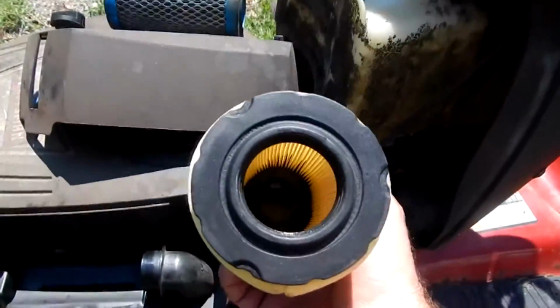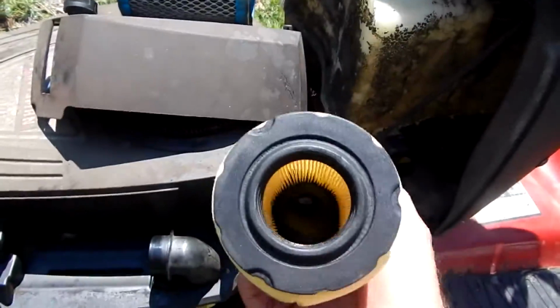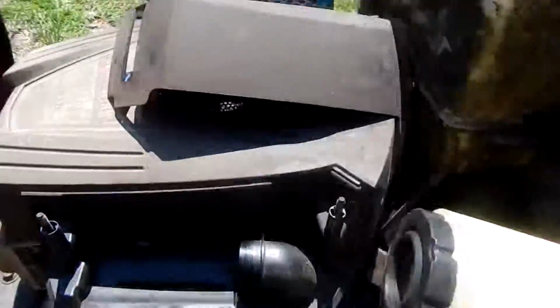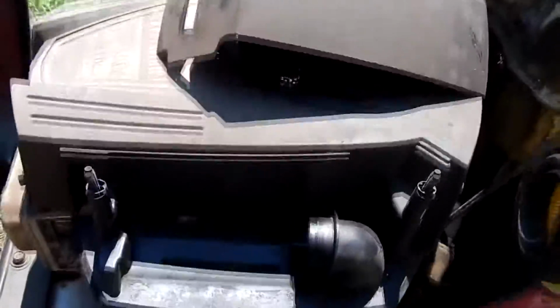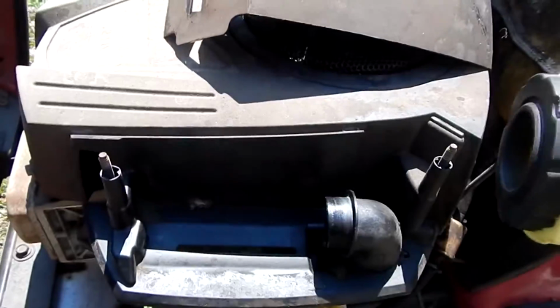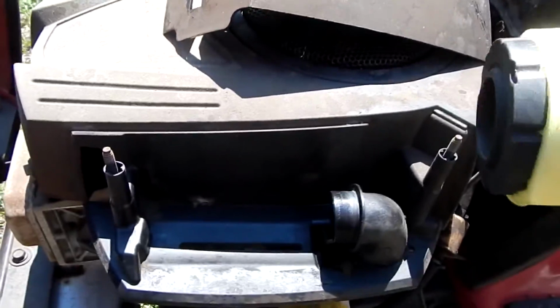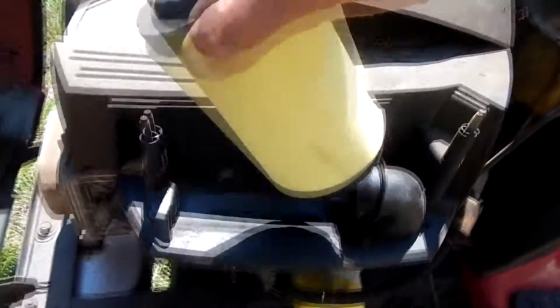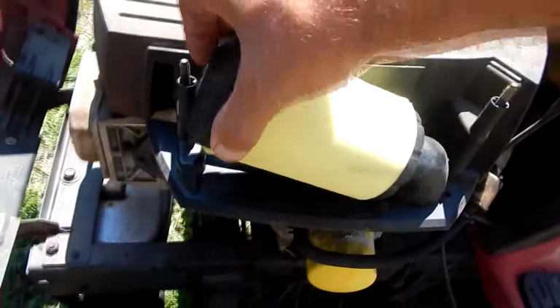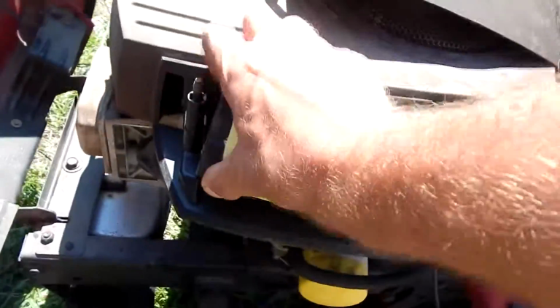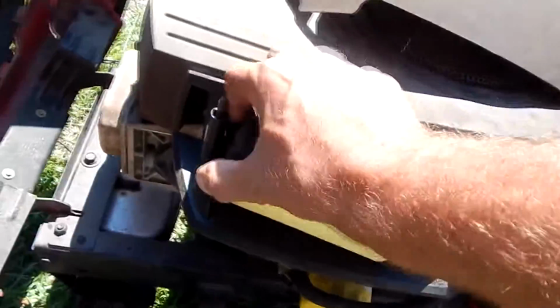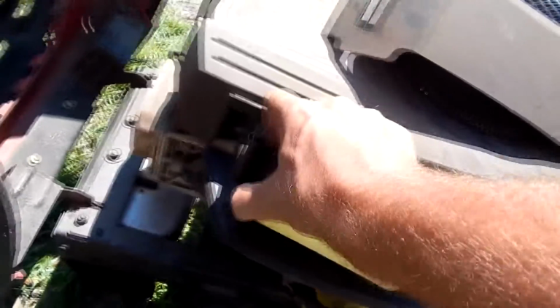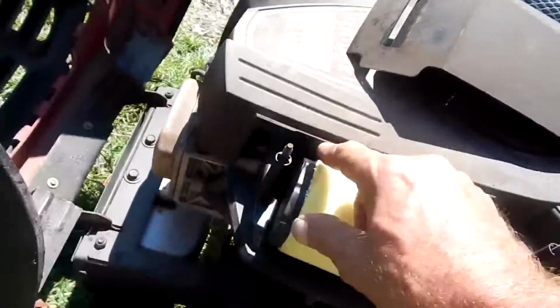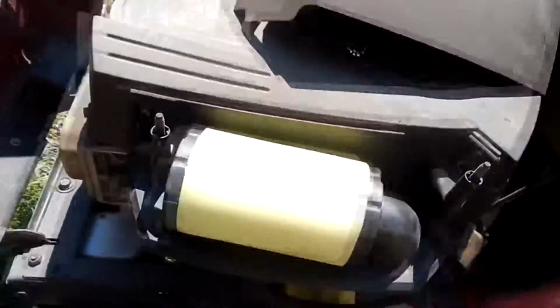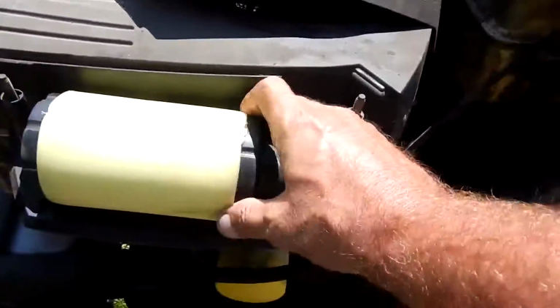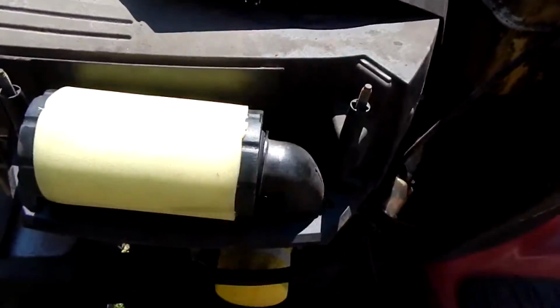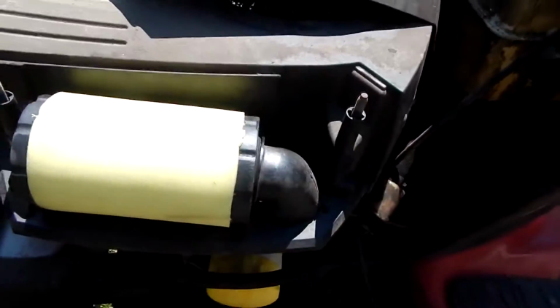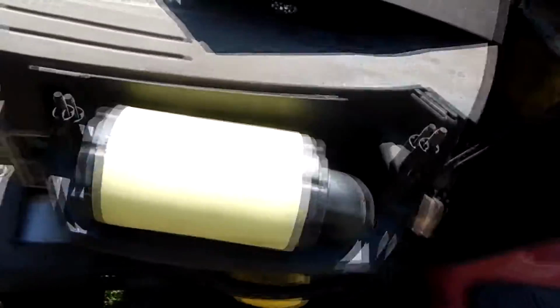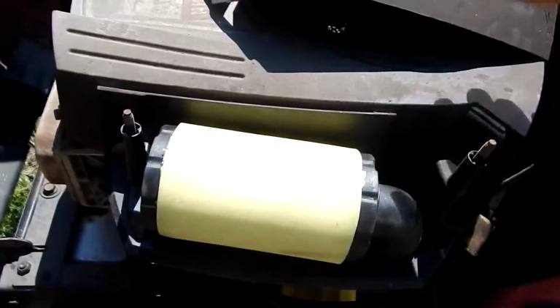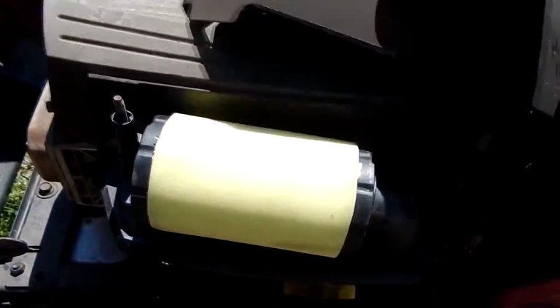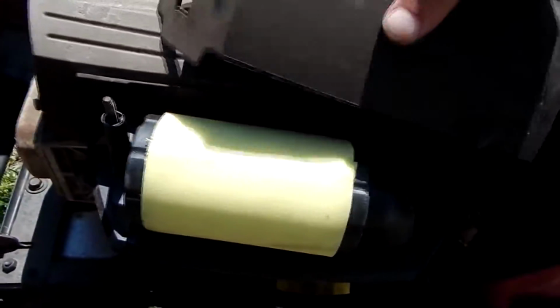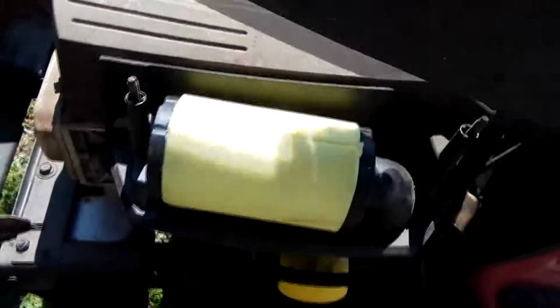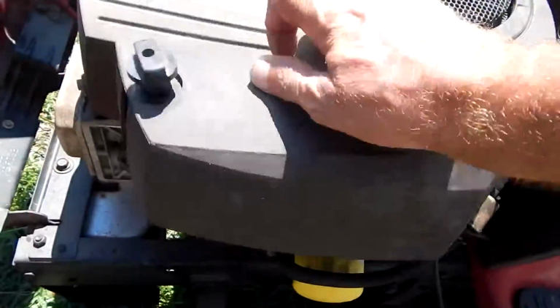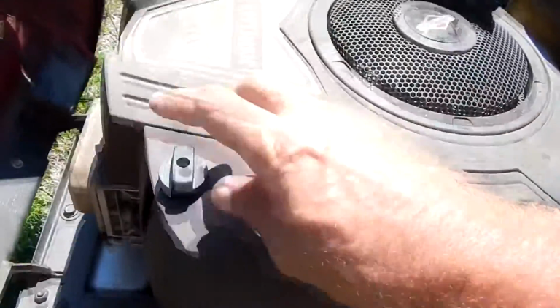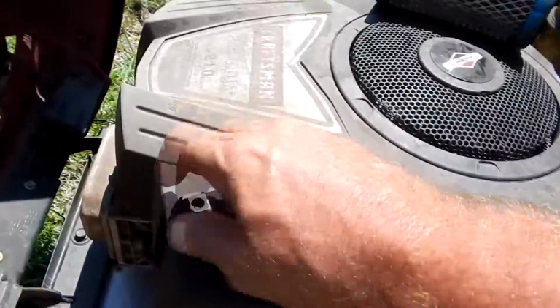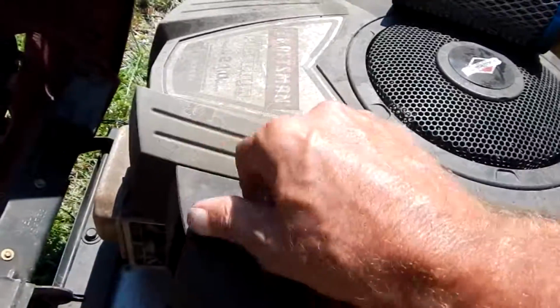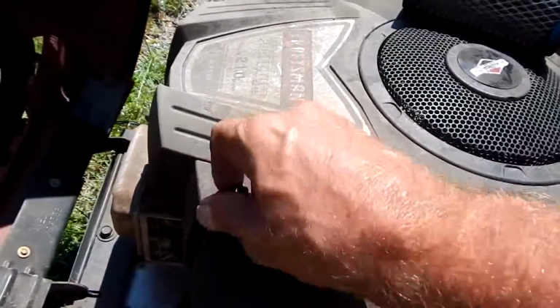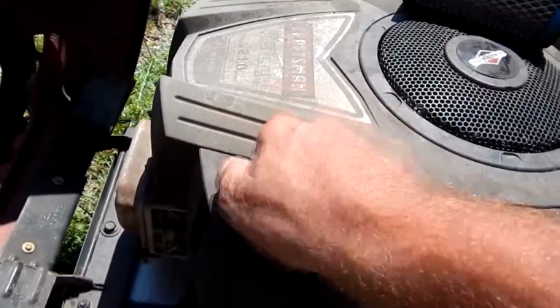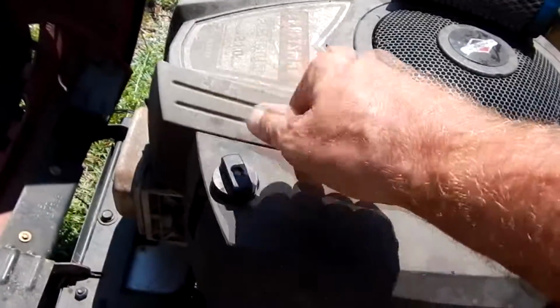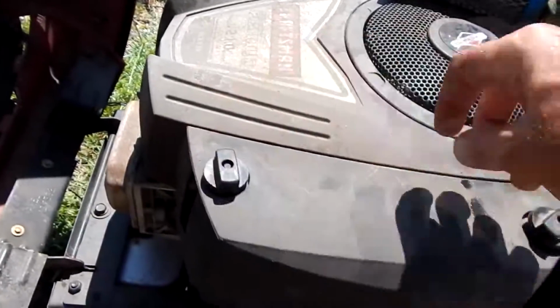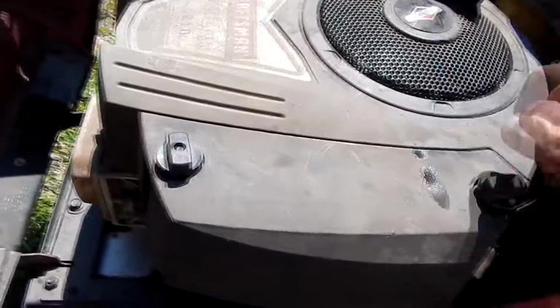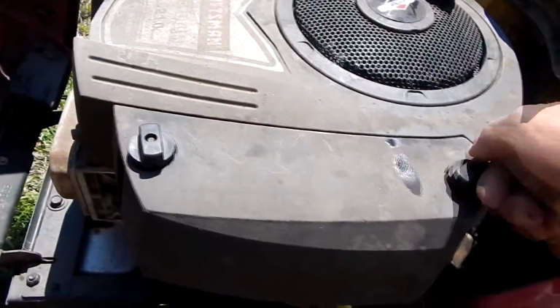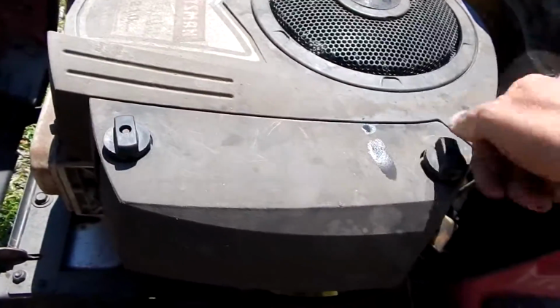Once you know it's good, slide it right into its little slot. Make sure it's in there nice and snug — that's all there is to it. Put your cover back on, line up the attachment screws.